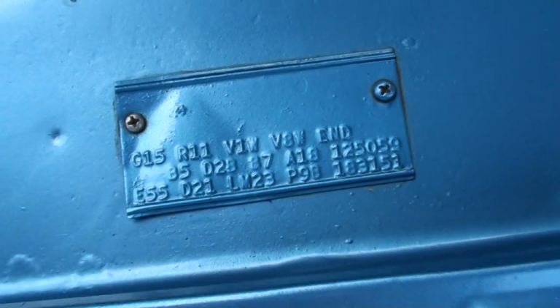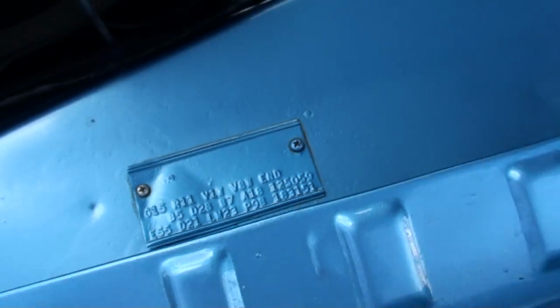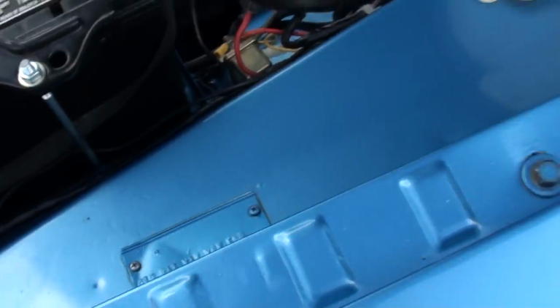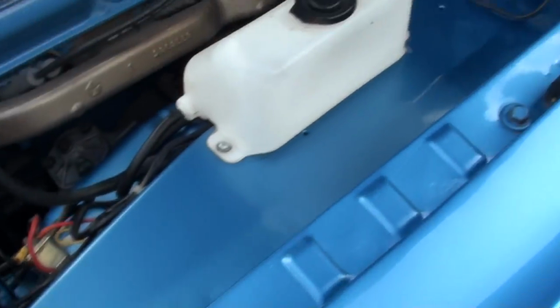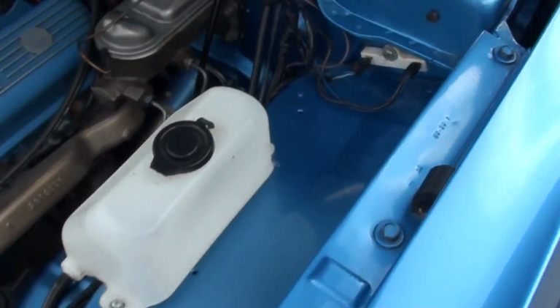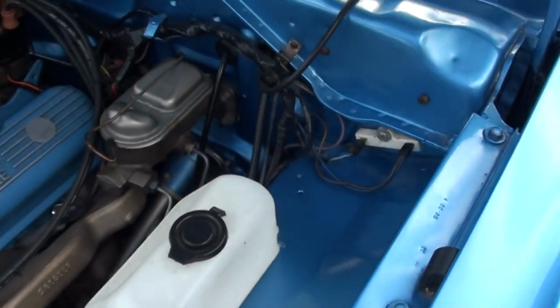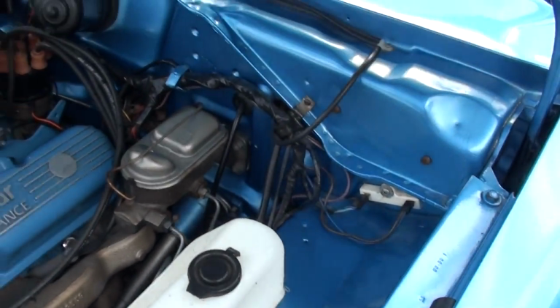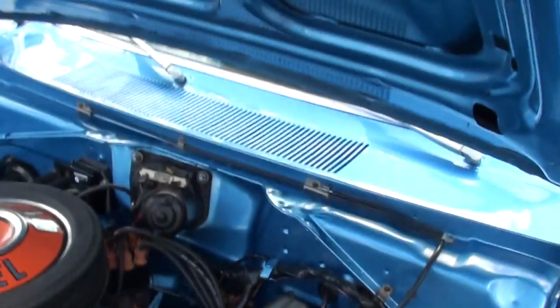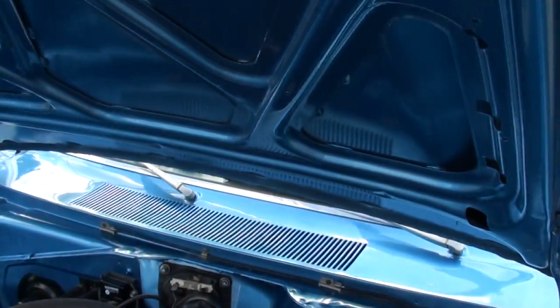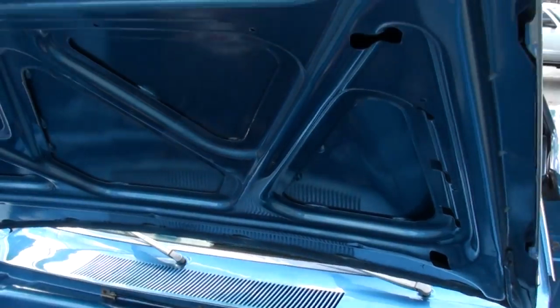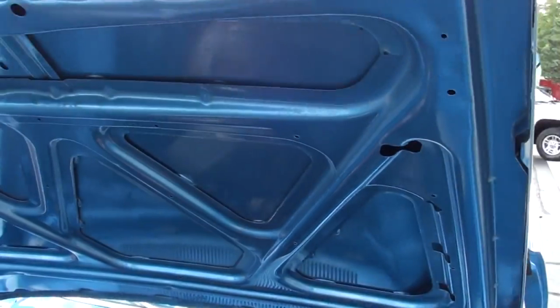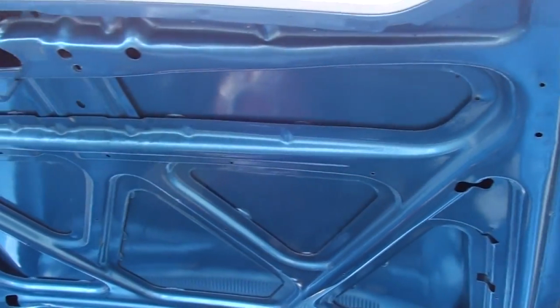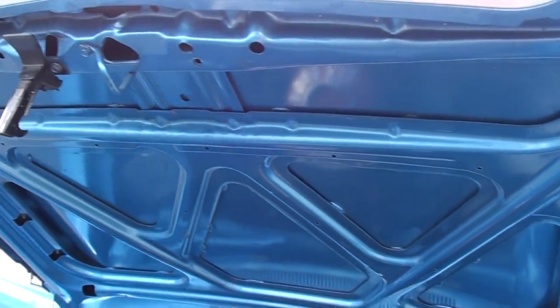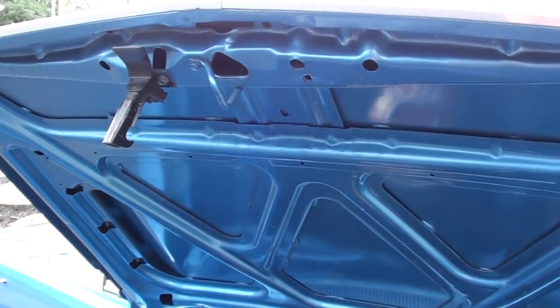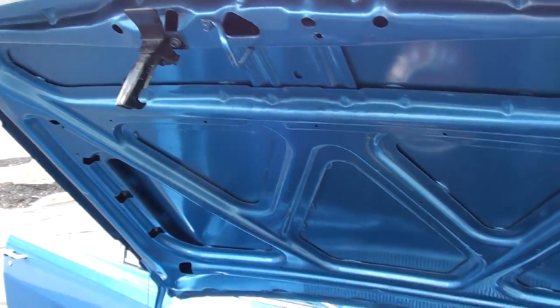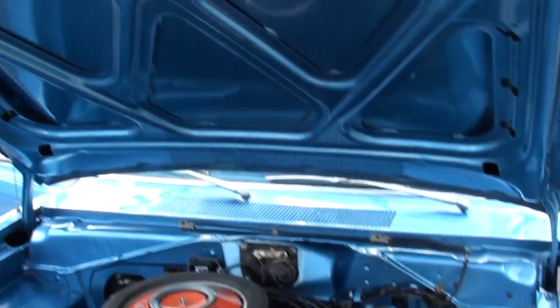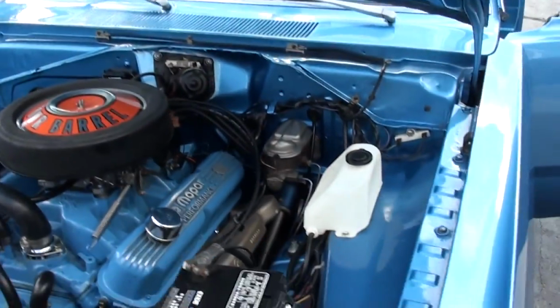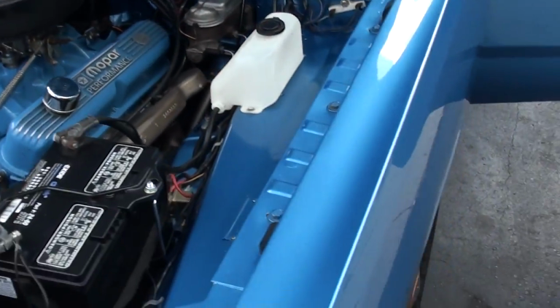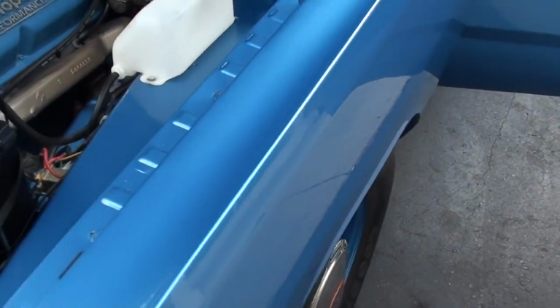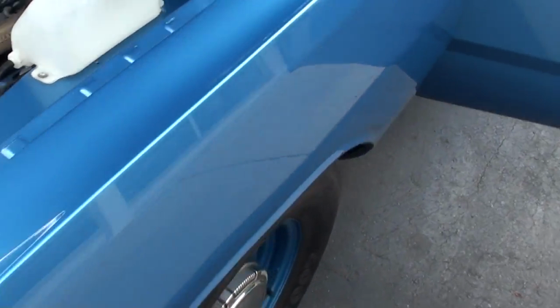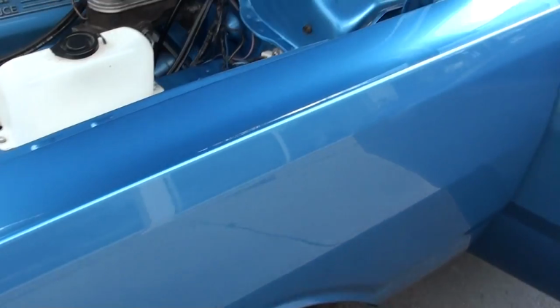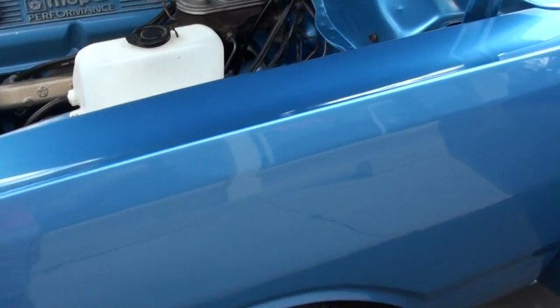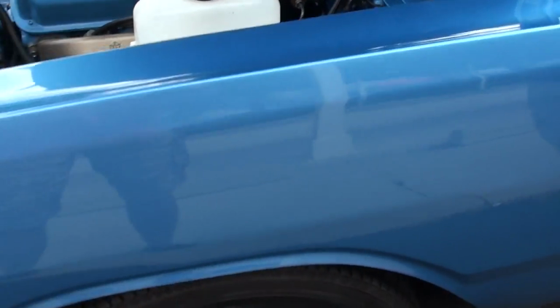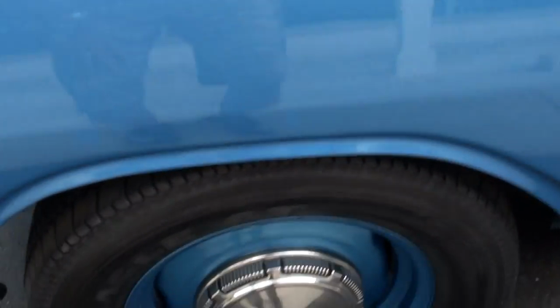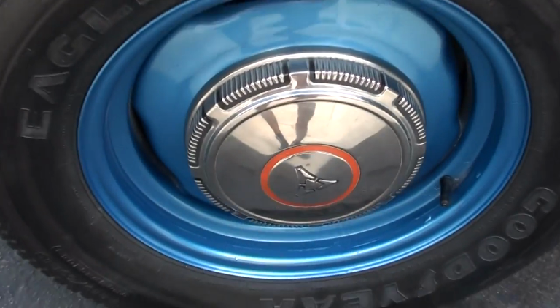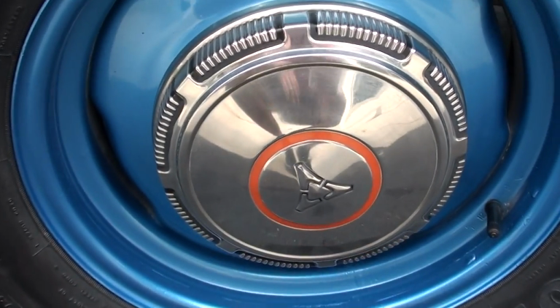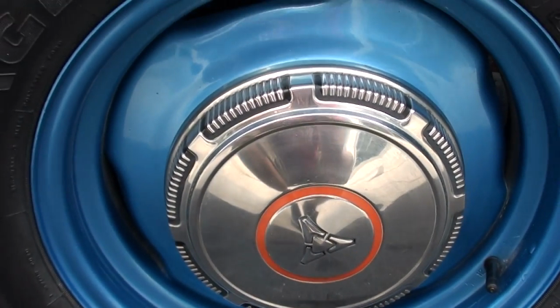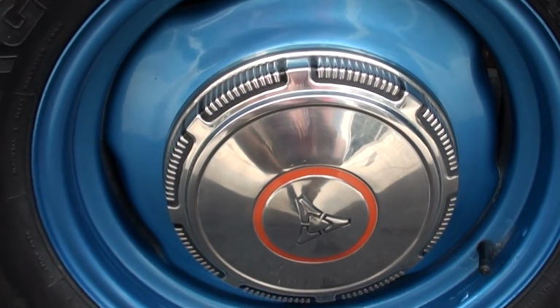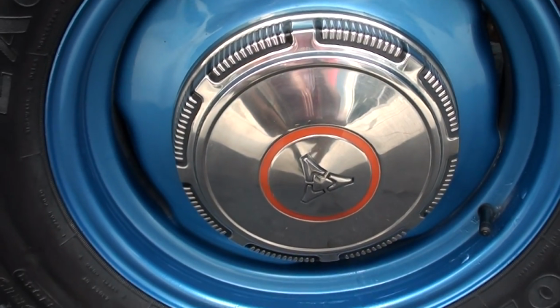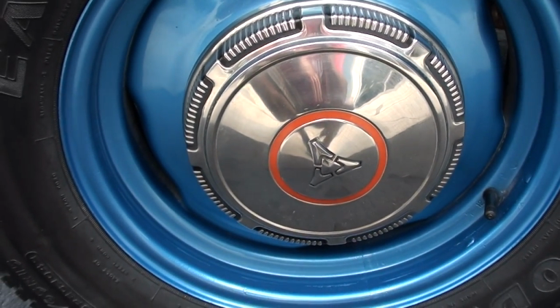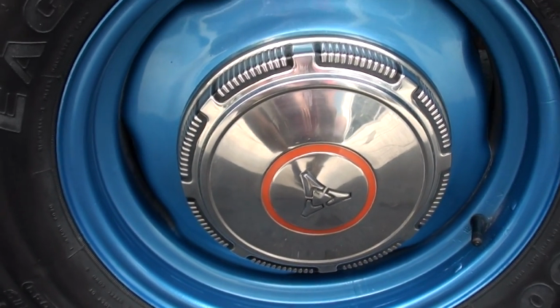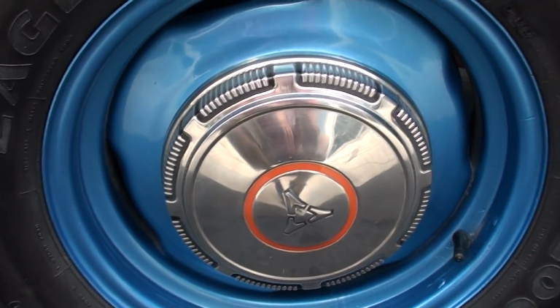Fender tag. It's a good, good car — numbers car, four-speed. I just love that kind of stuff on the car. It's got some really cool options, and when we get to the bottom you'll see that it's really nice.